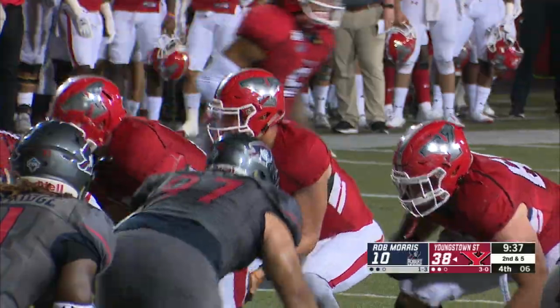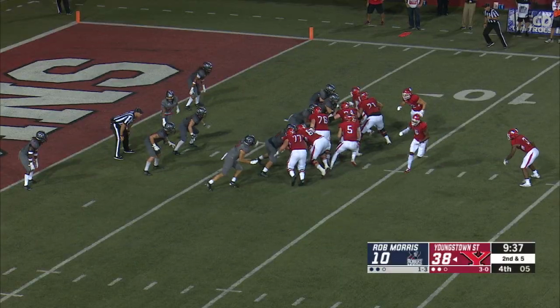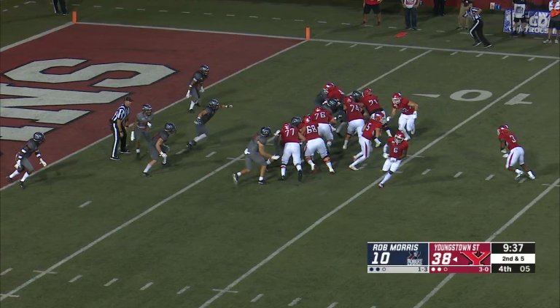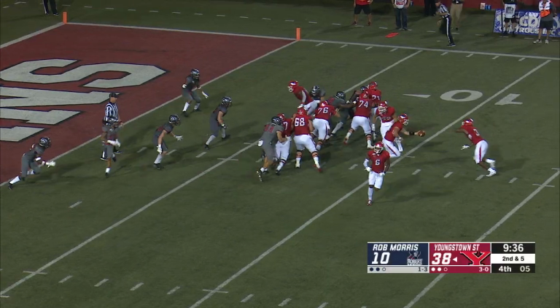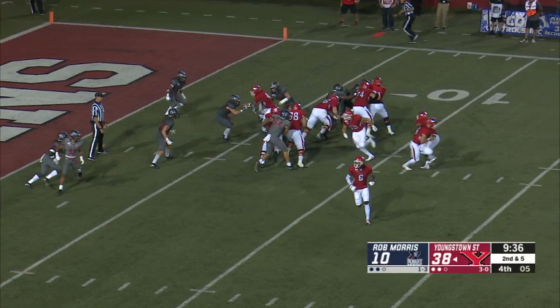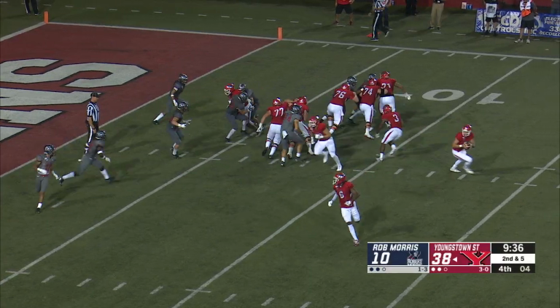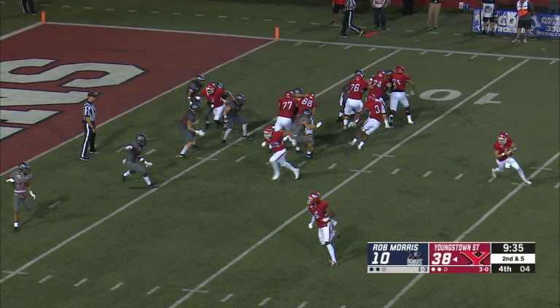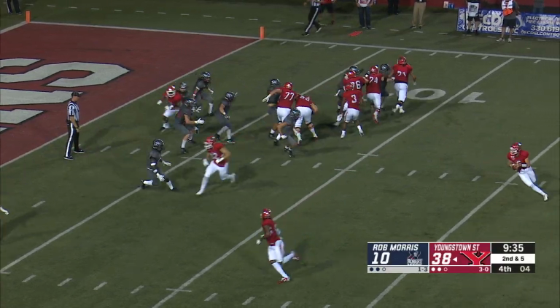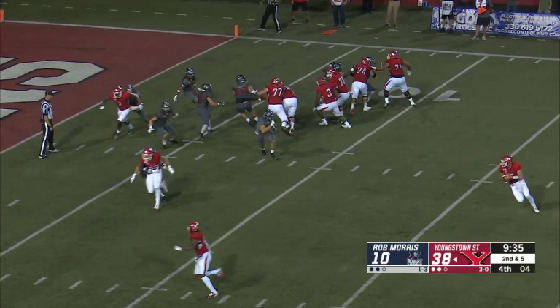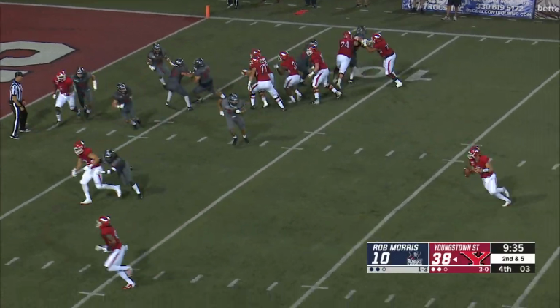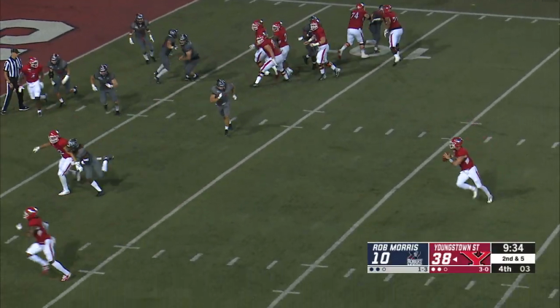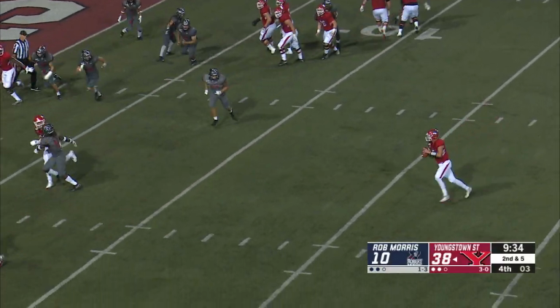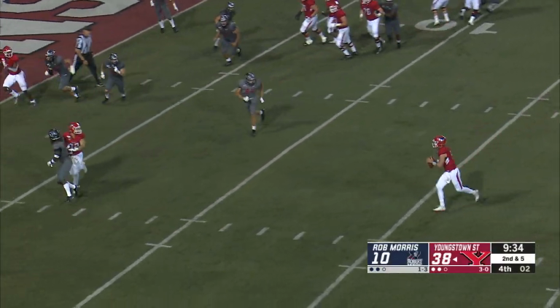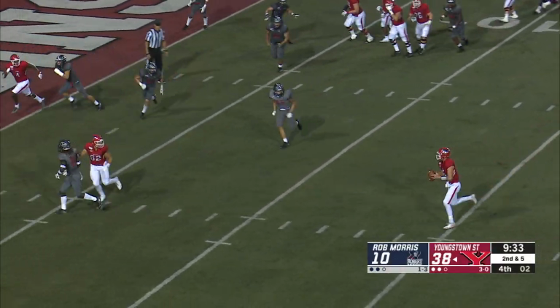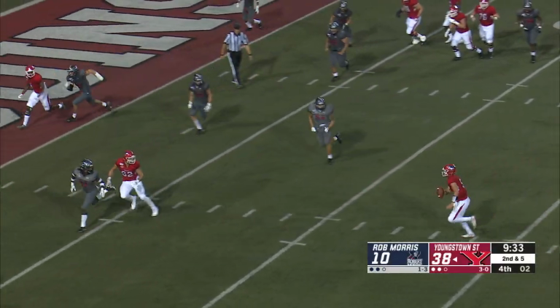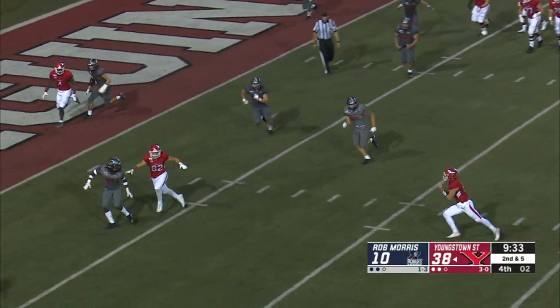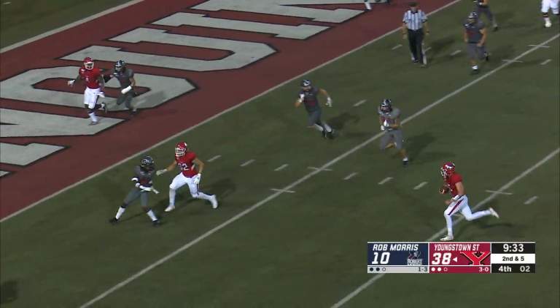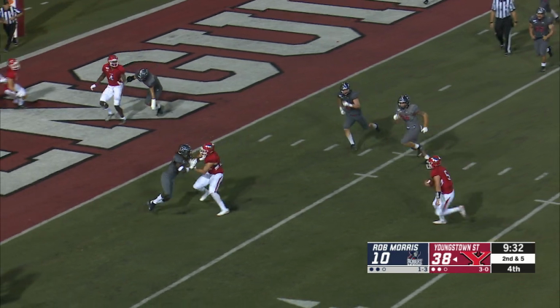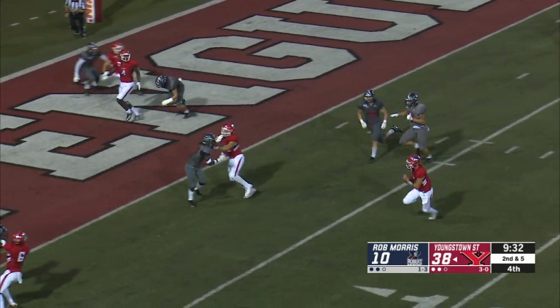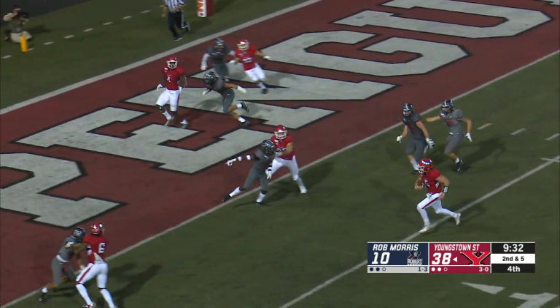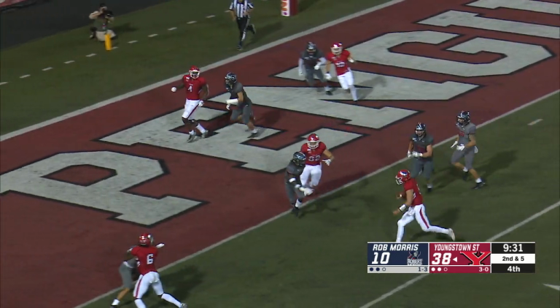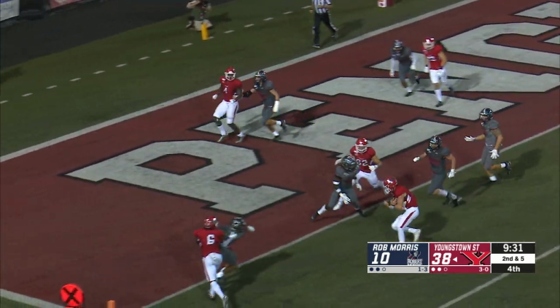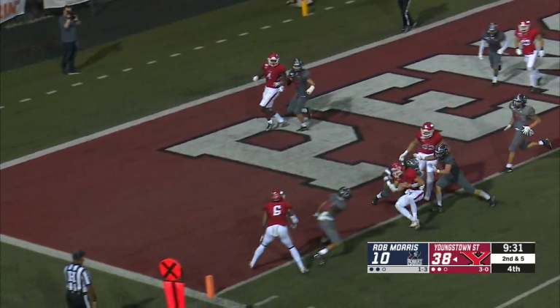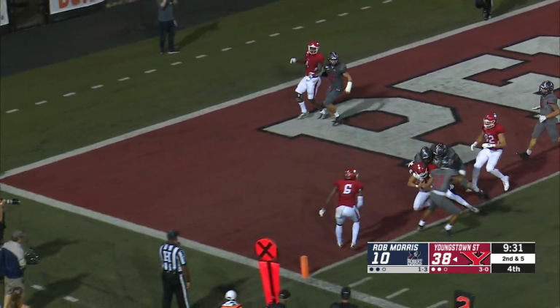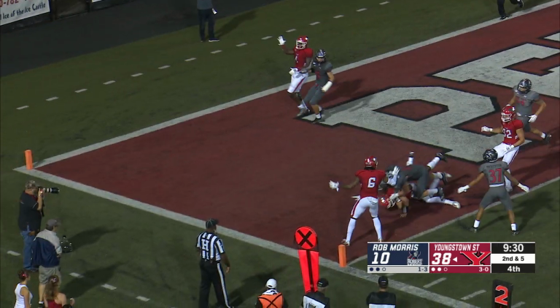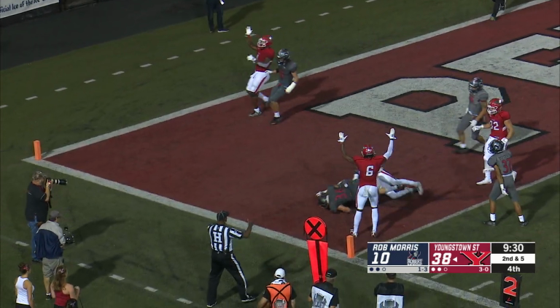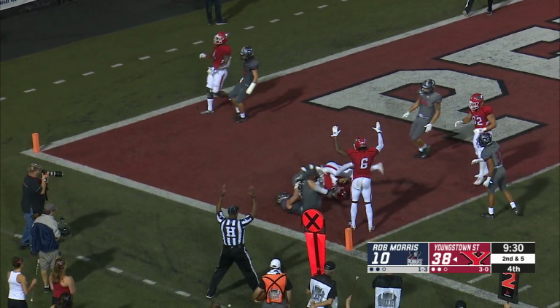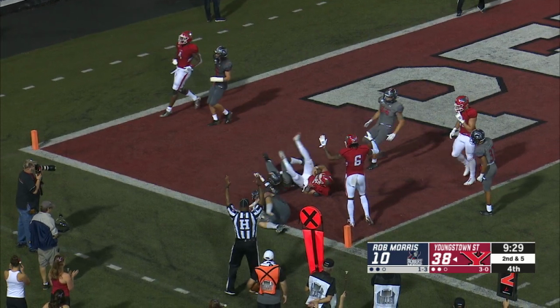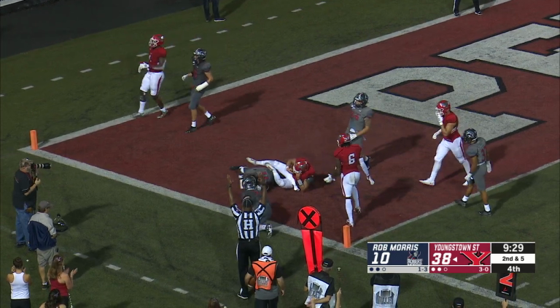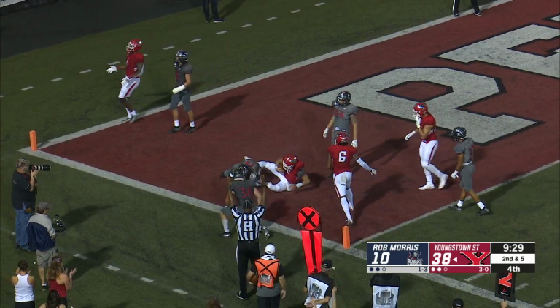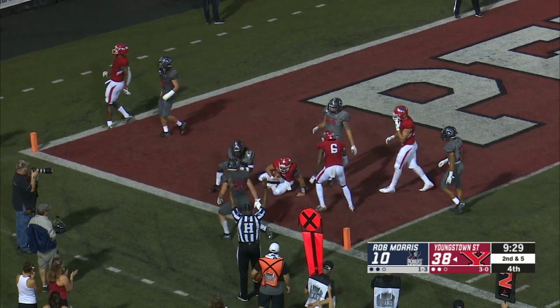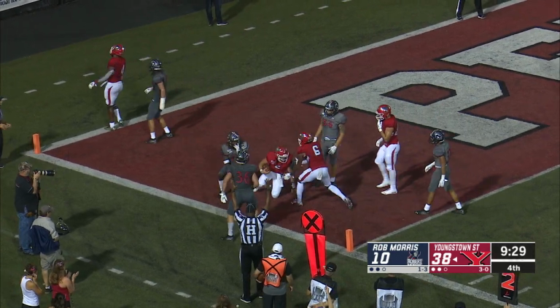Under center once again. Play action to Chapman, now gets outside on the bootleg, now he's going to run to the five. Looking for the end zone, and puts his shoulder down and powers it in.